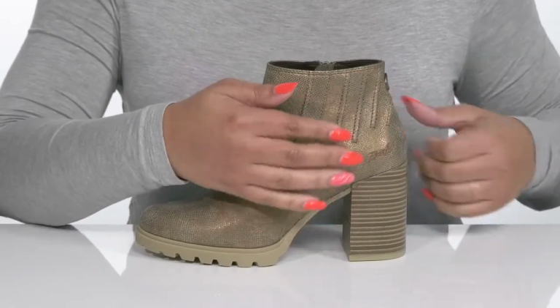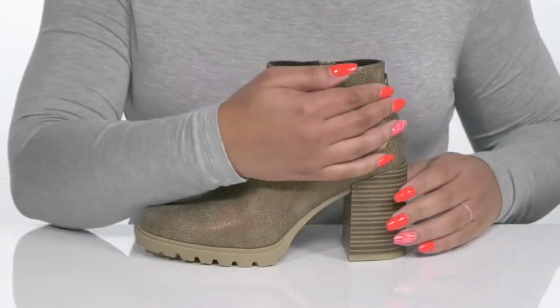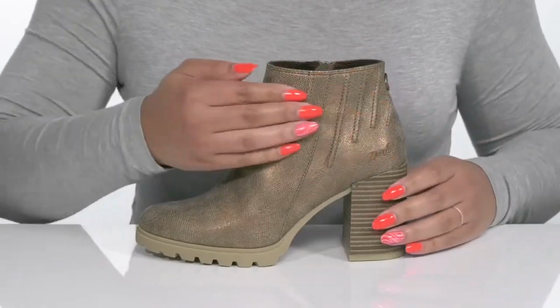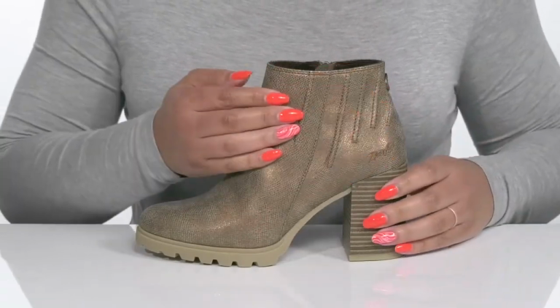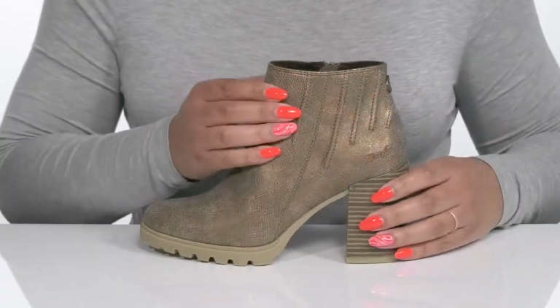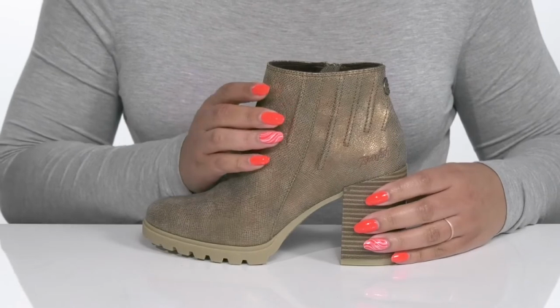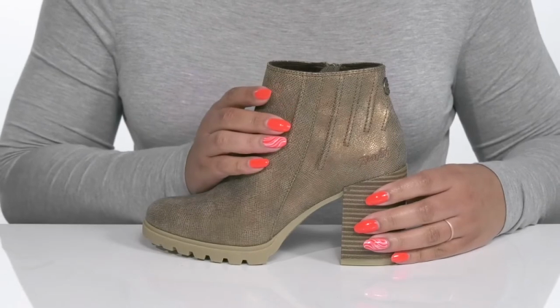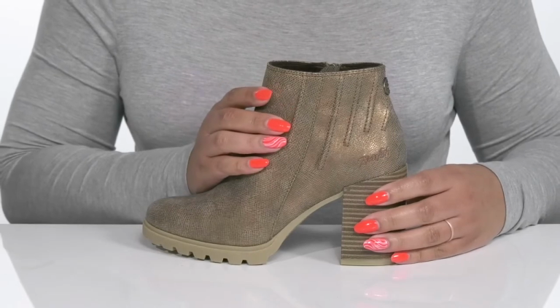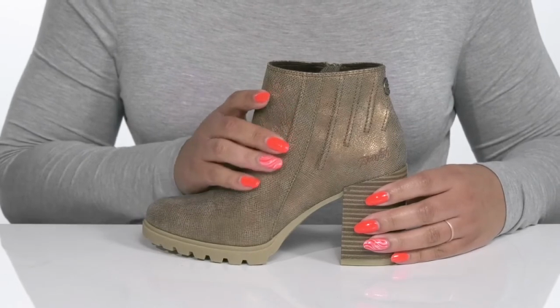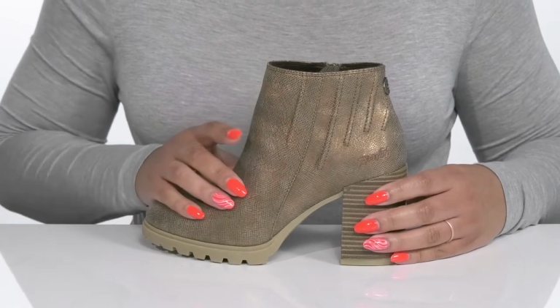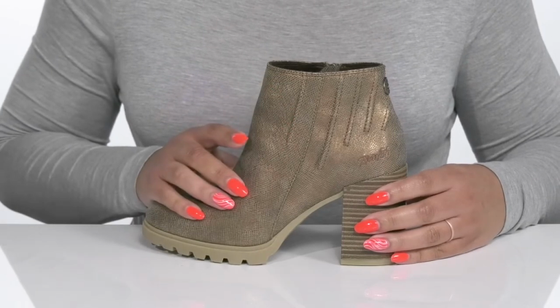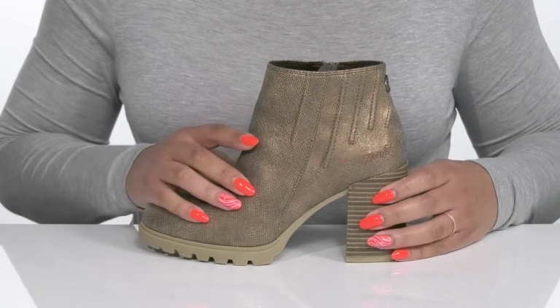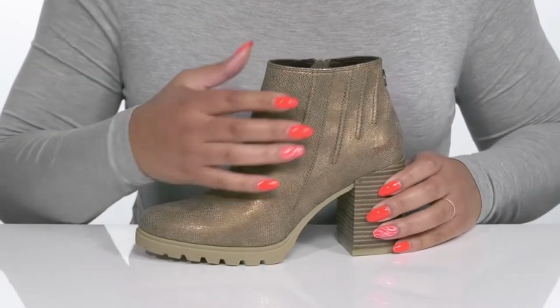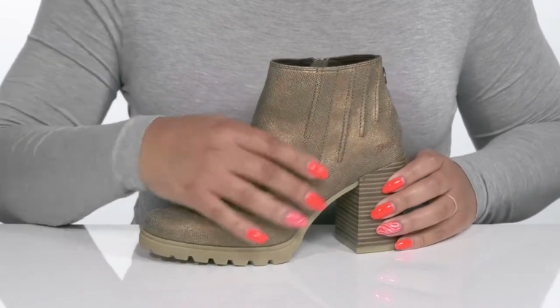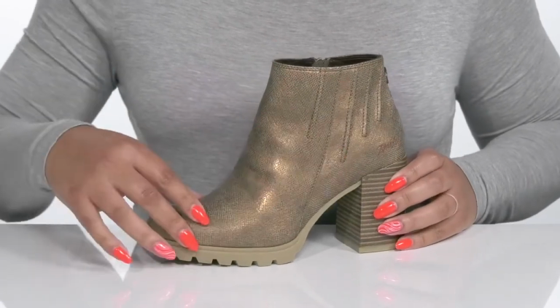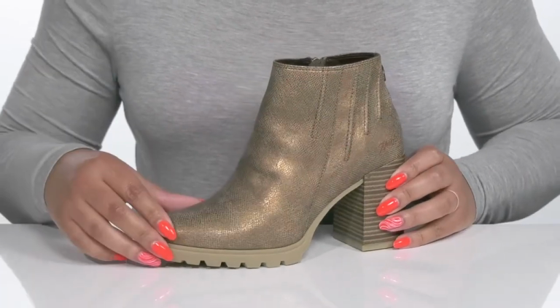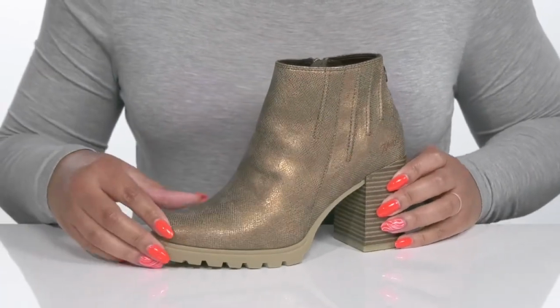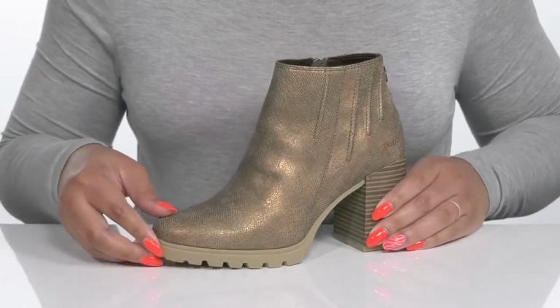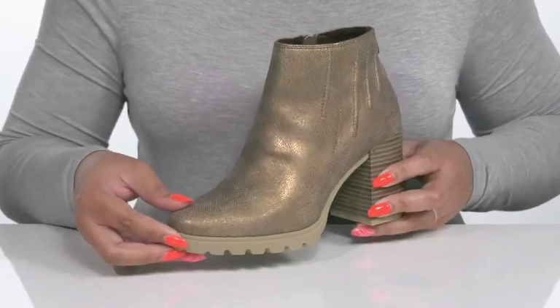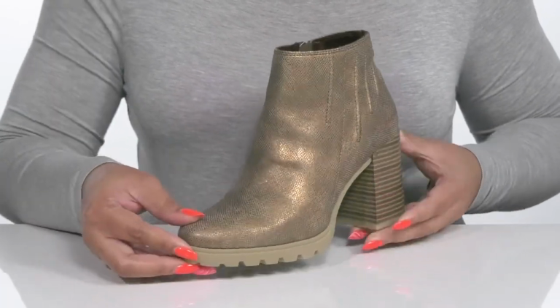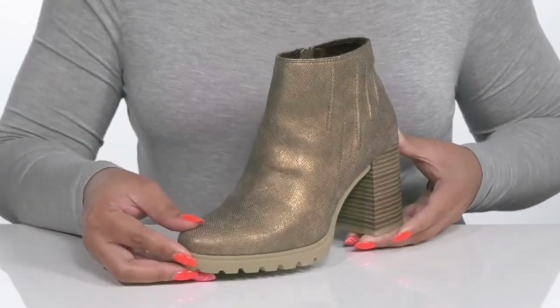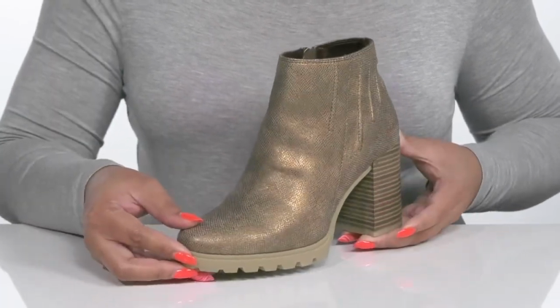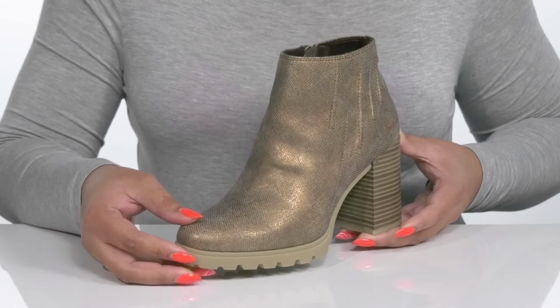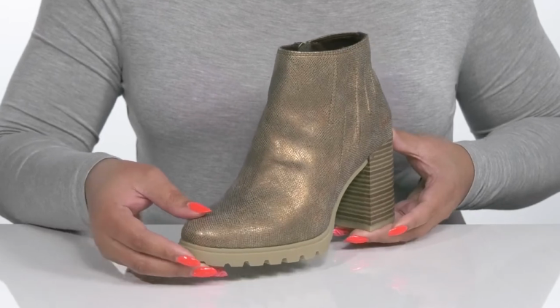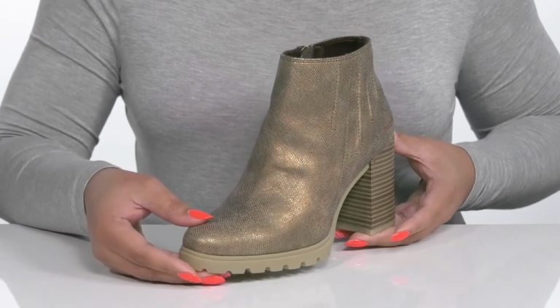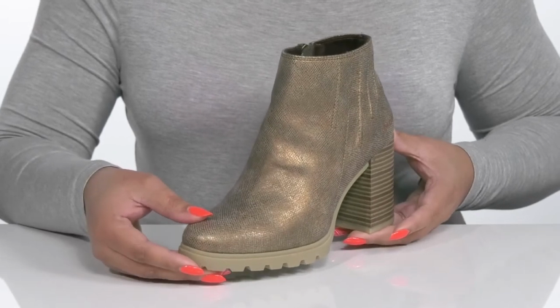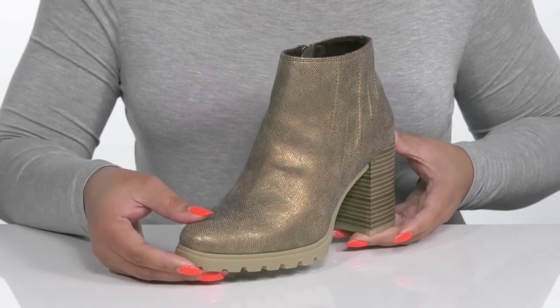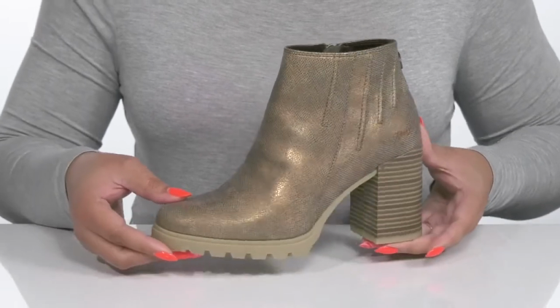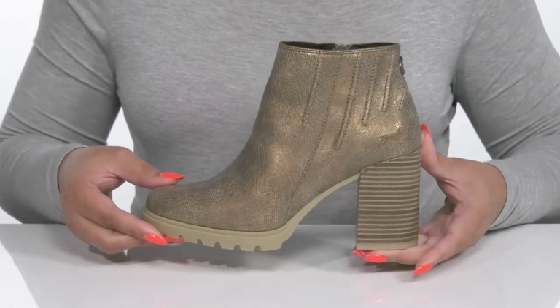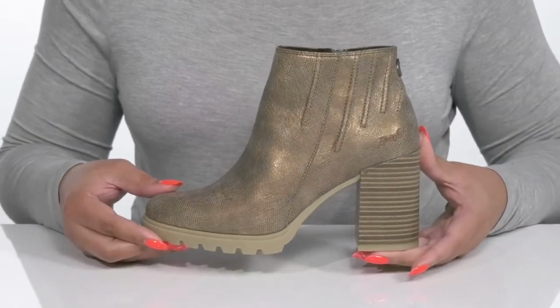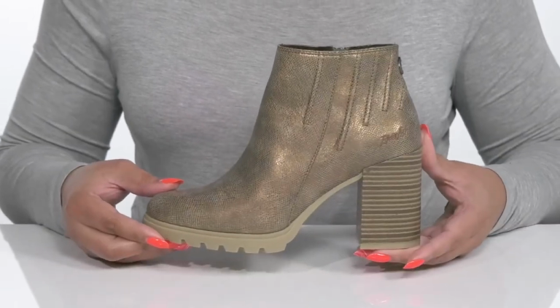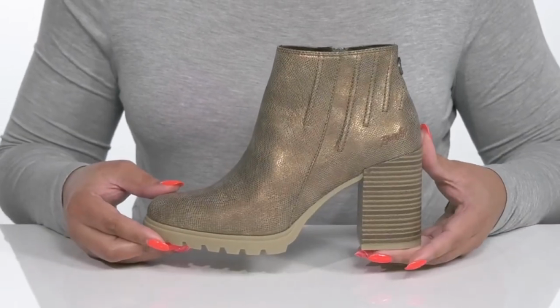They have textured details around the trim of the collar for added flair, and an all-over reptile print that has a metallic finish, giving you a glamorous style to keep you on trend.